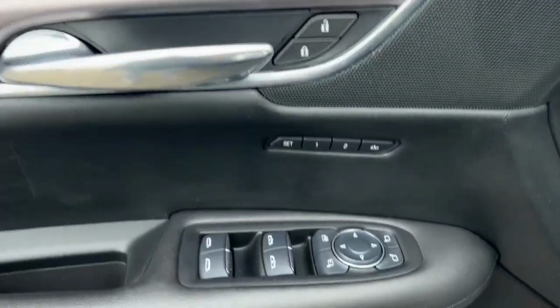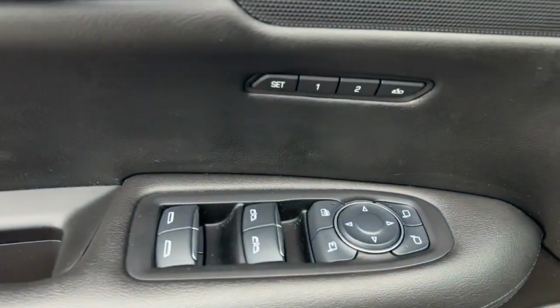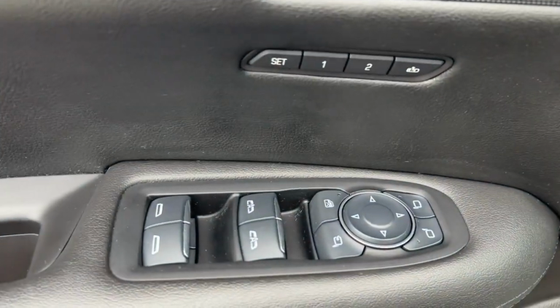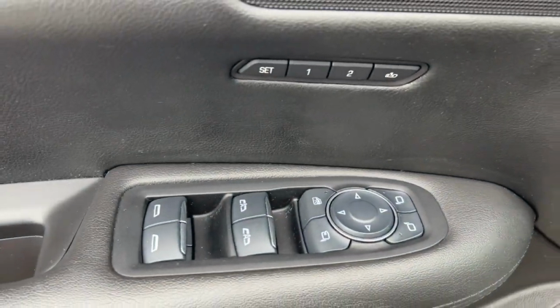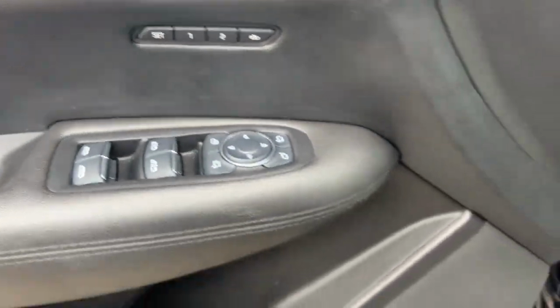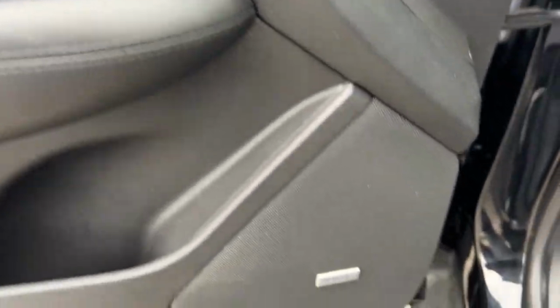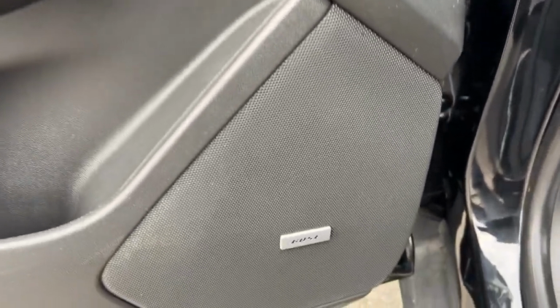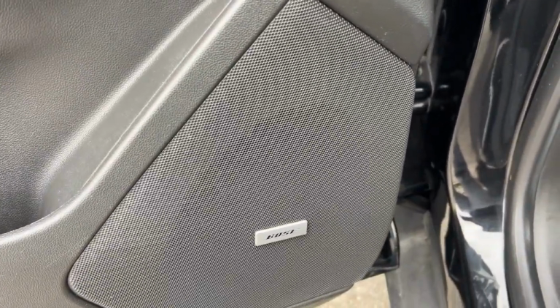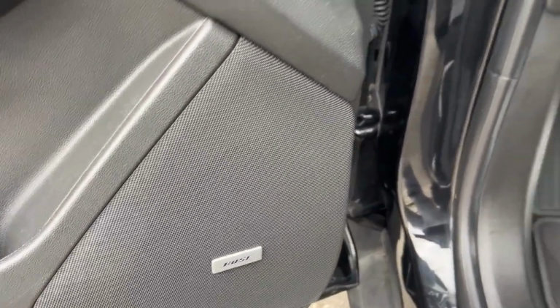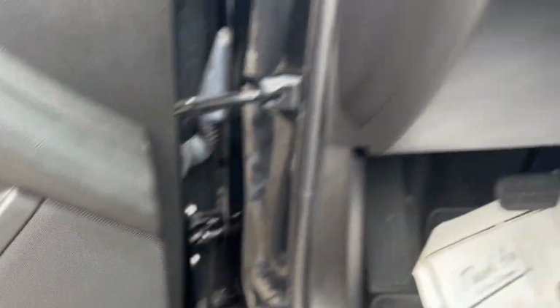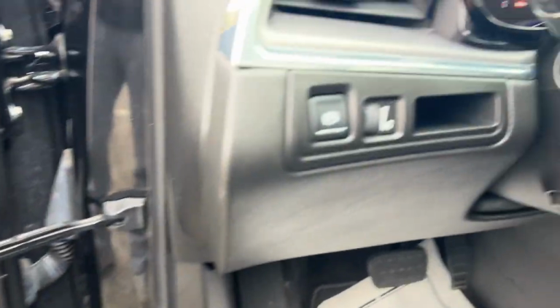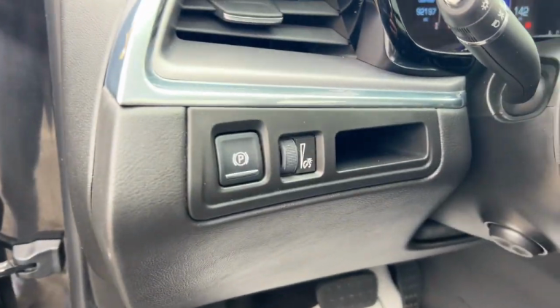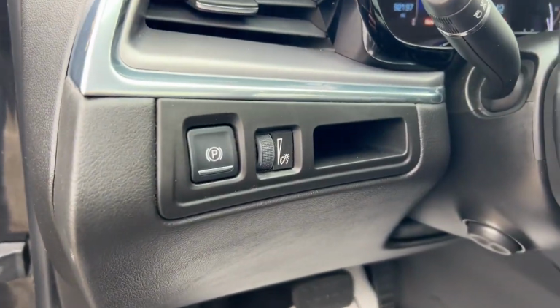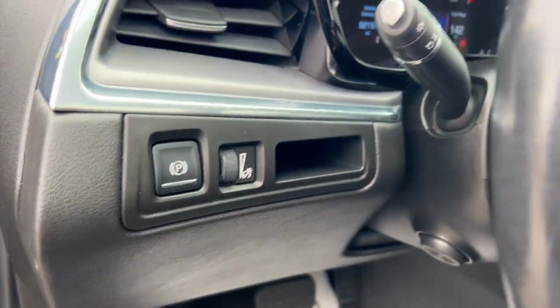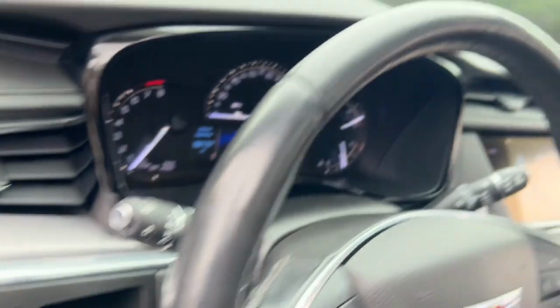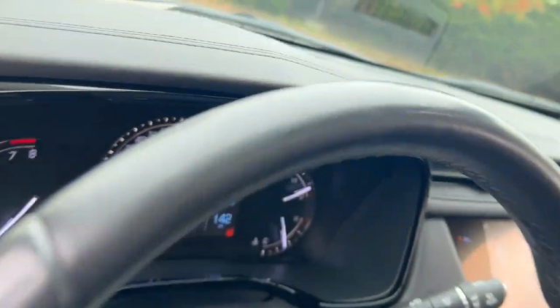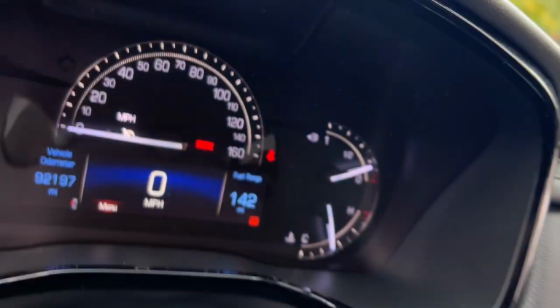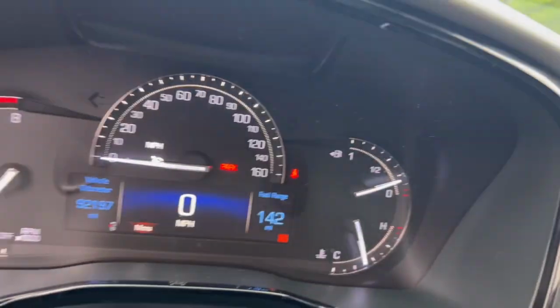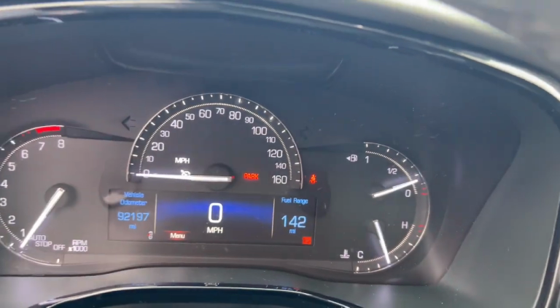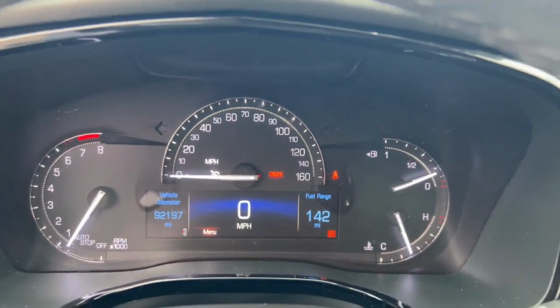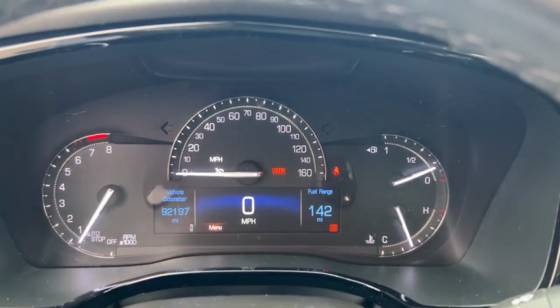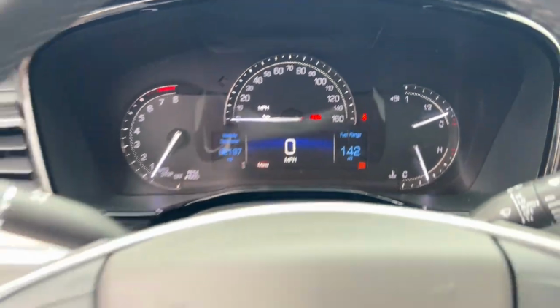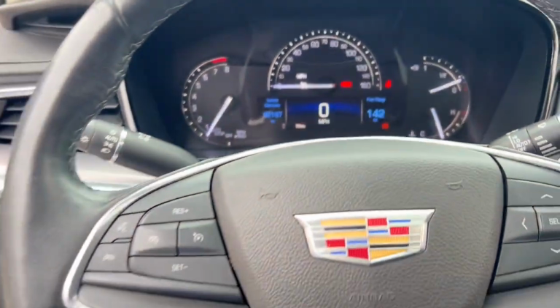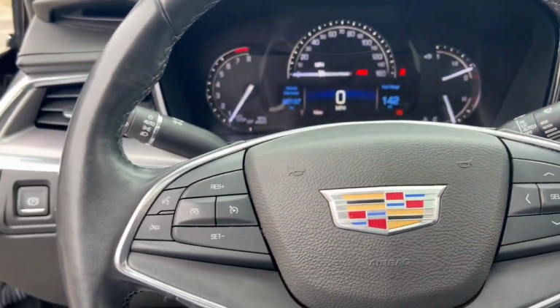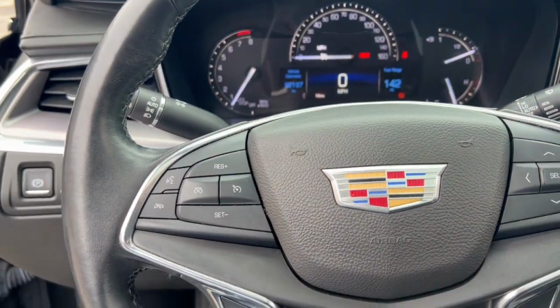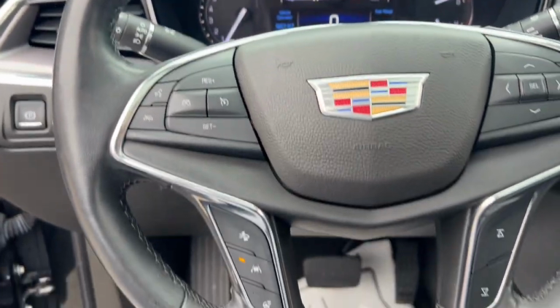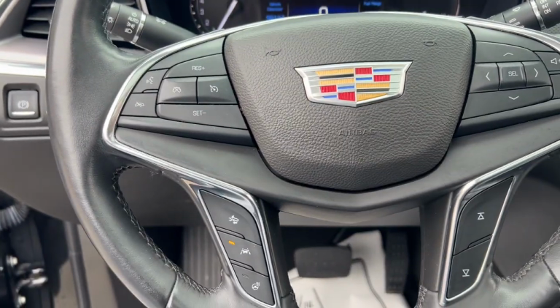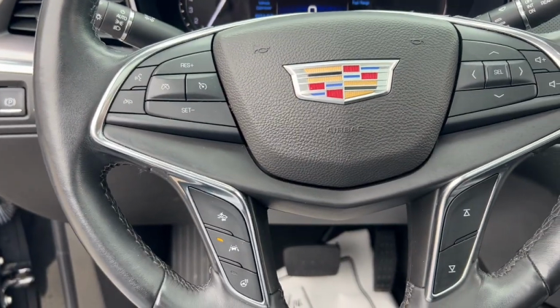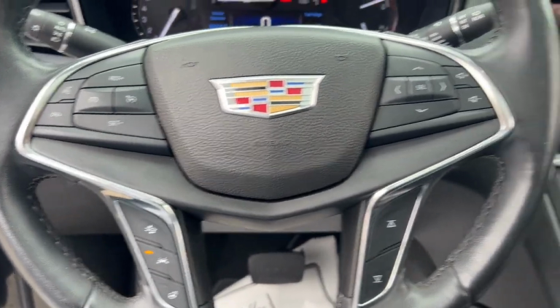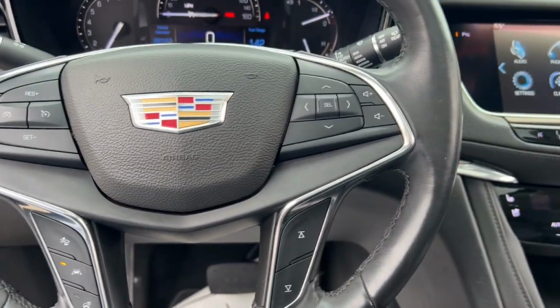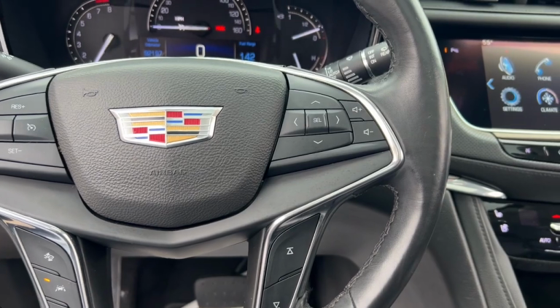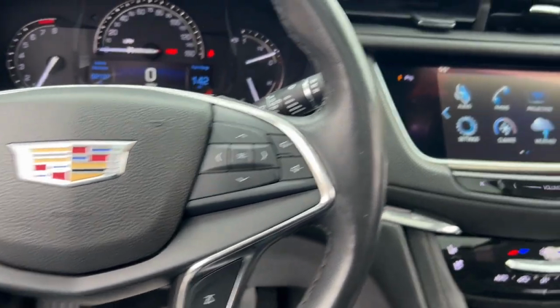Its smart technology, innovative design, and understated premium styling defy convention. The following are some of this vehicle's highlighted options: heated steering wheel.